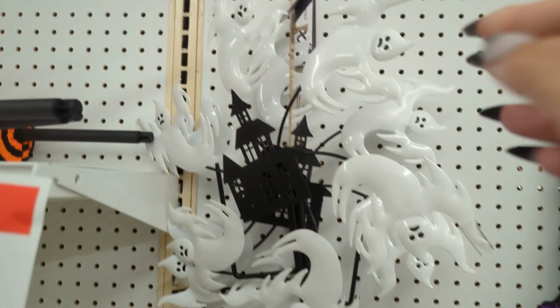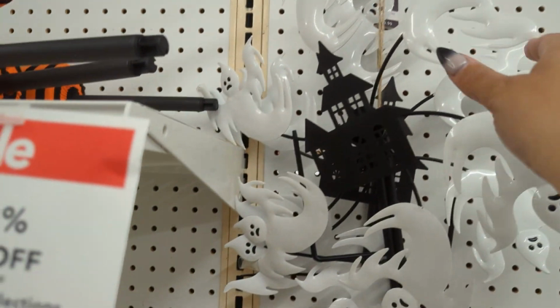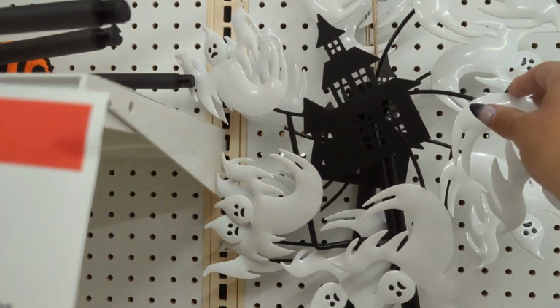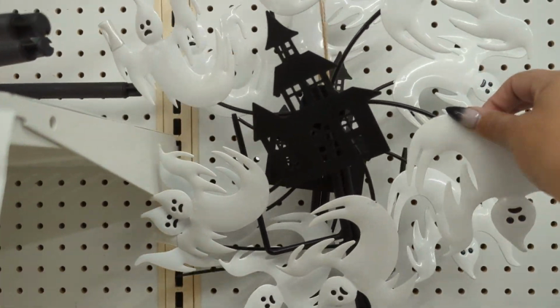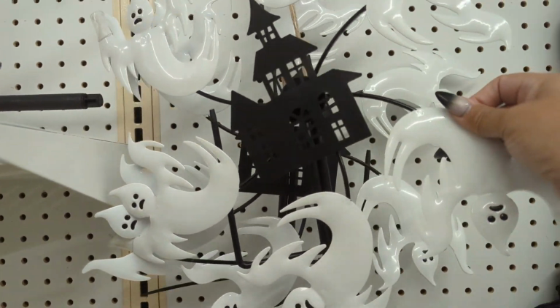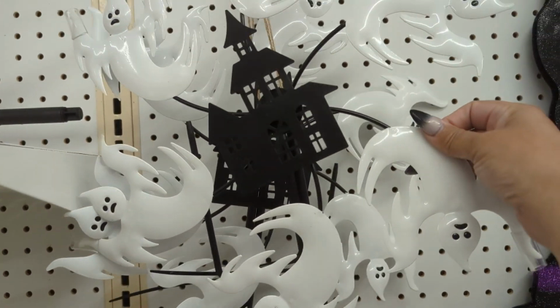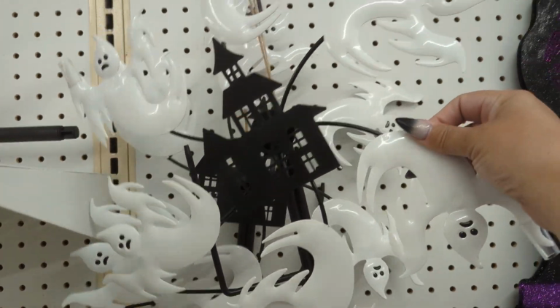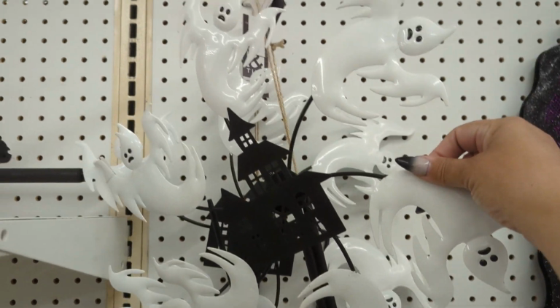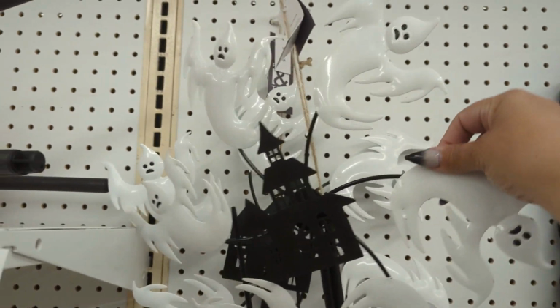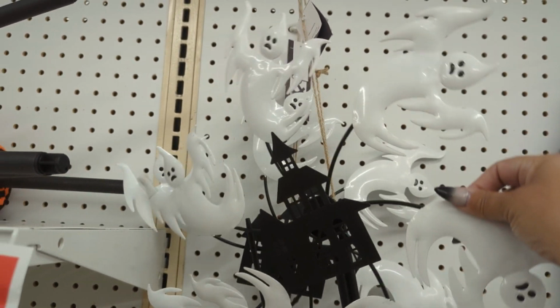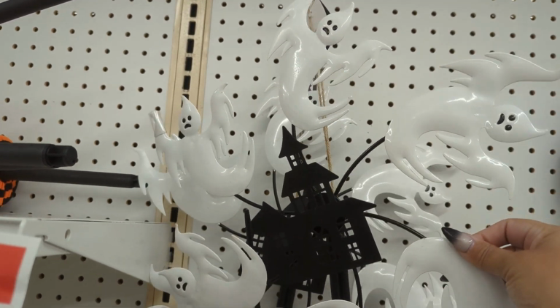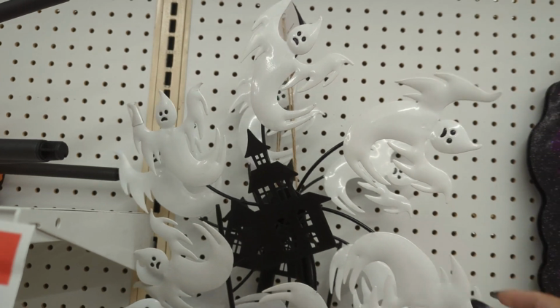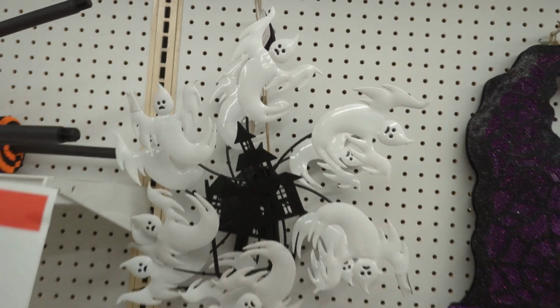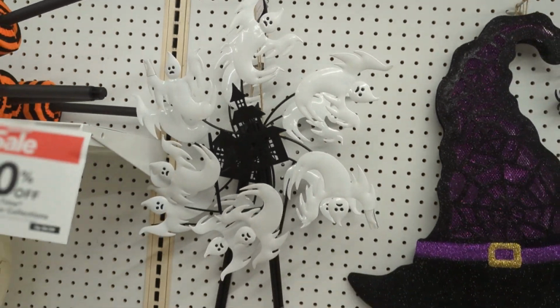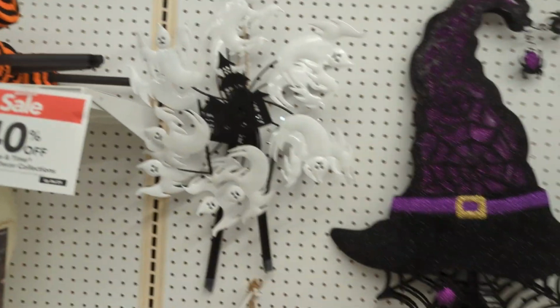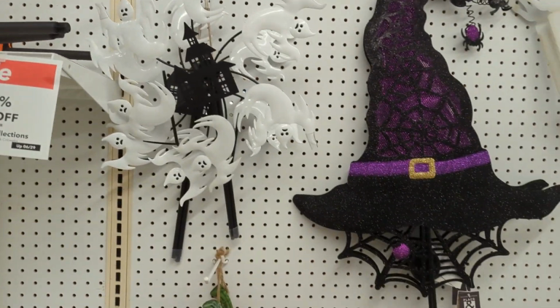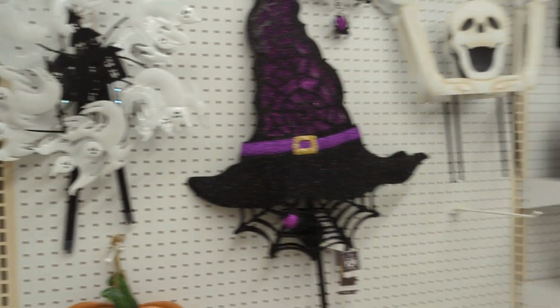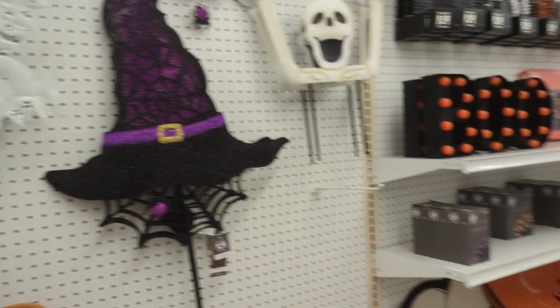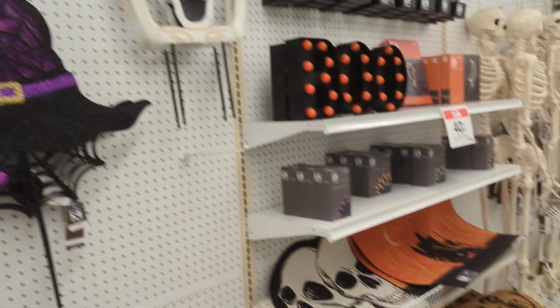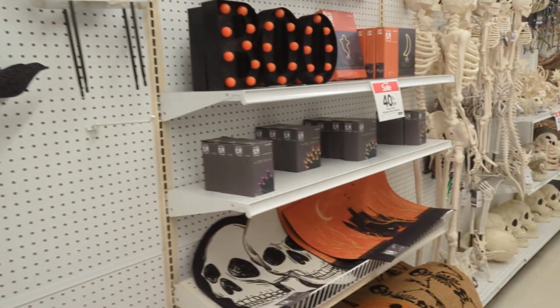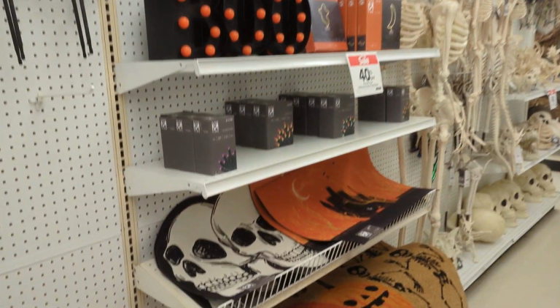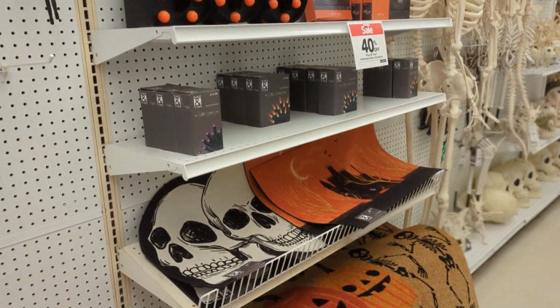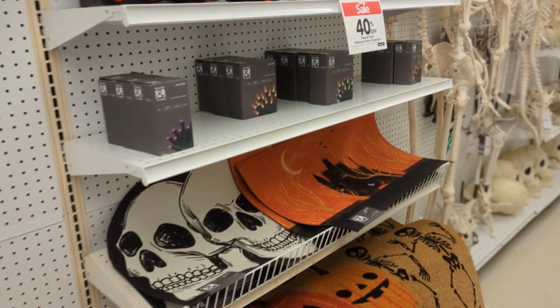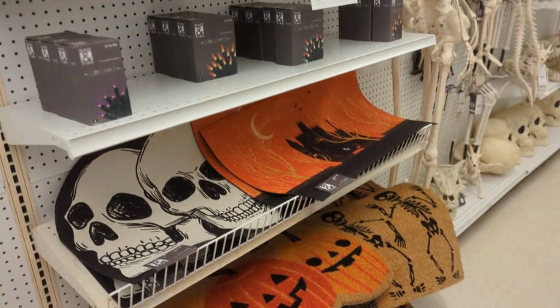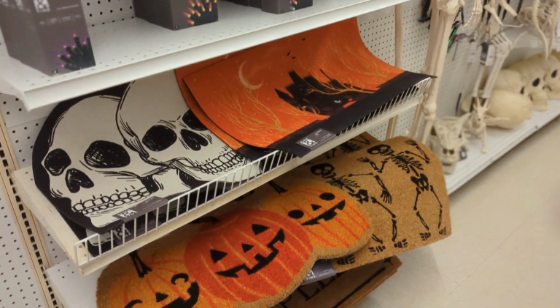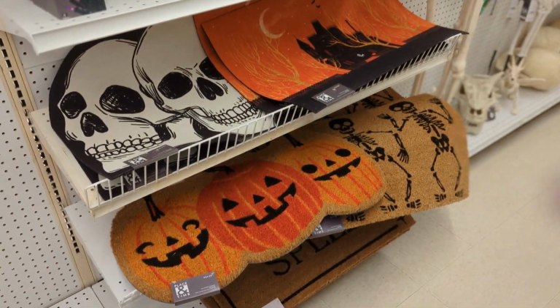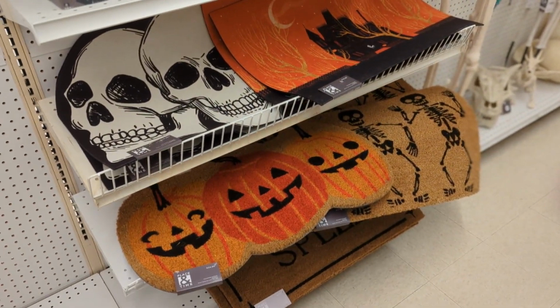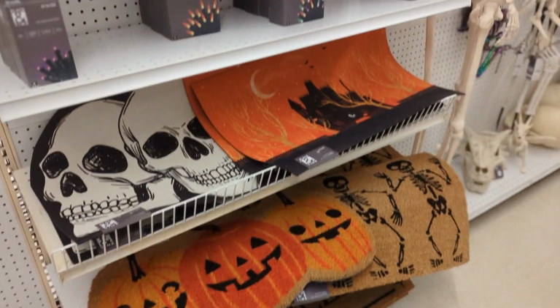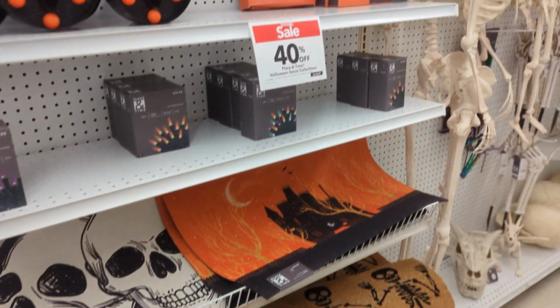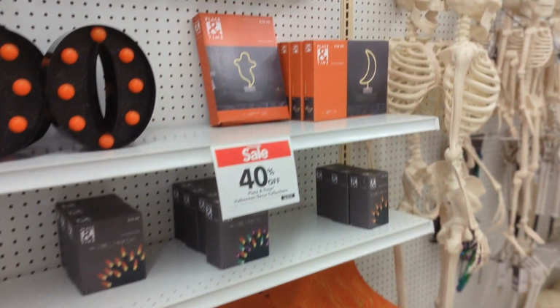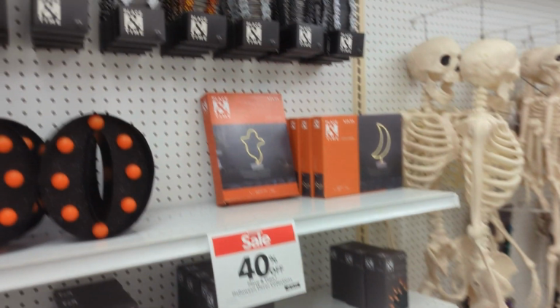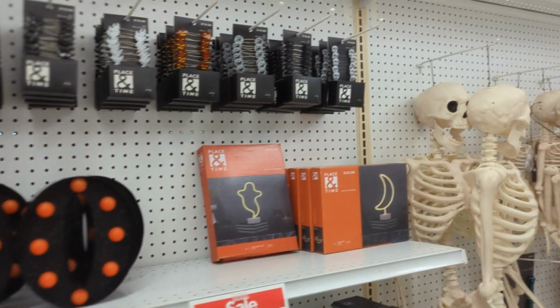This looks like a windmill — a haunted house with ghosts that circle around. I really like that too. I think I'm gonna go pick that back up if there's any left. There weren't very many people in the store, so I'm sure there'll be some when I go back.